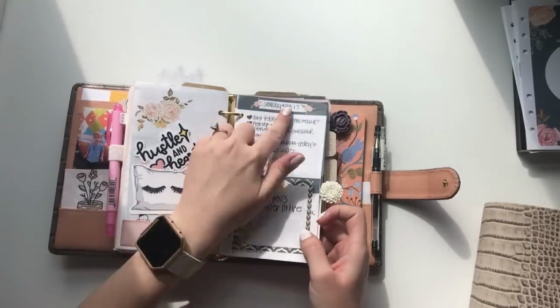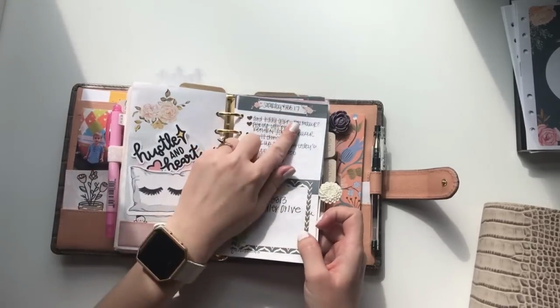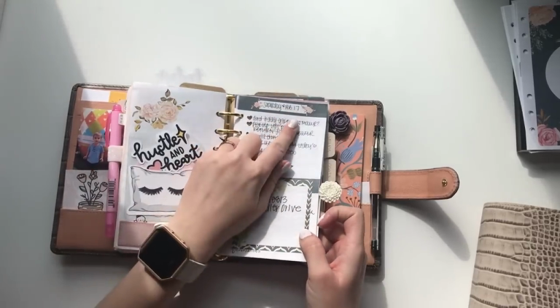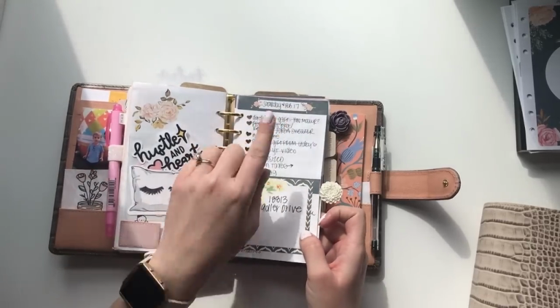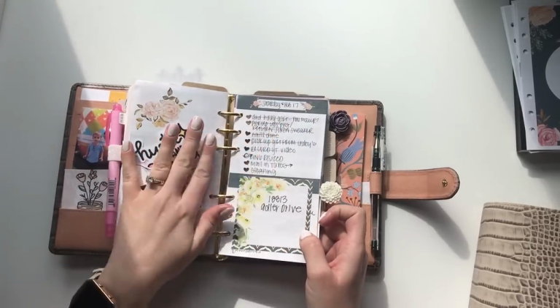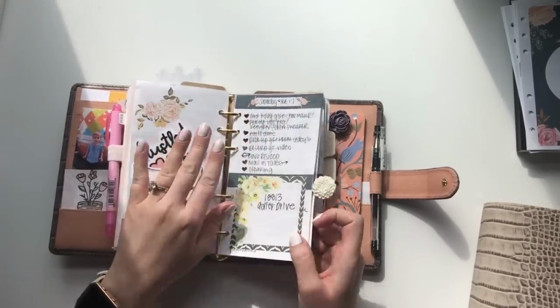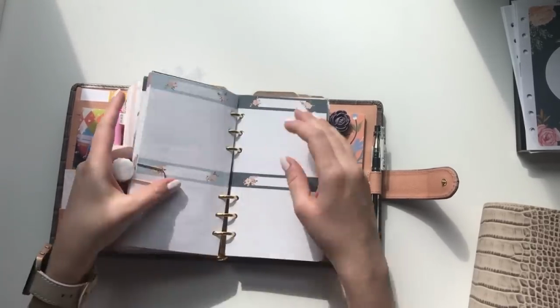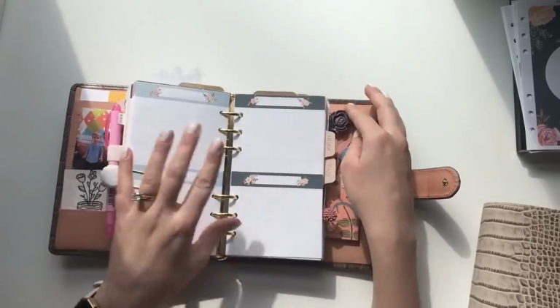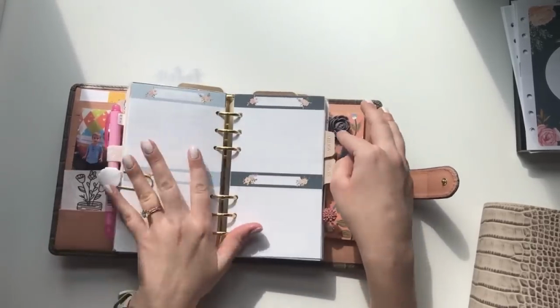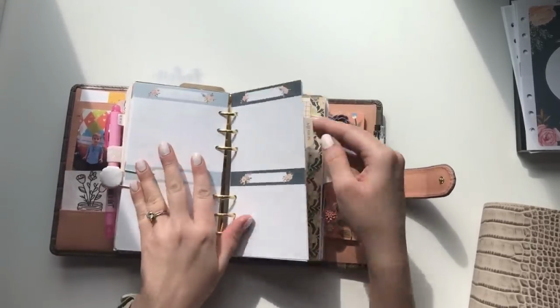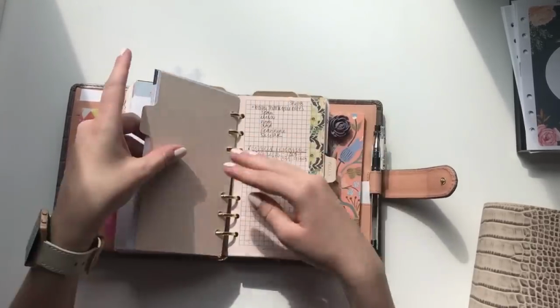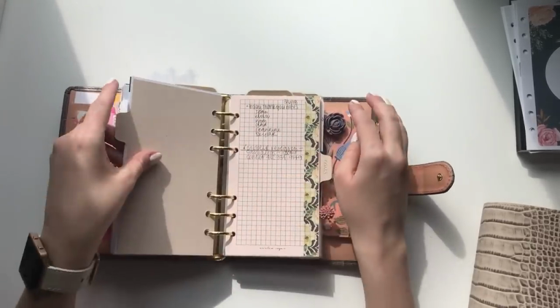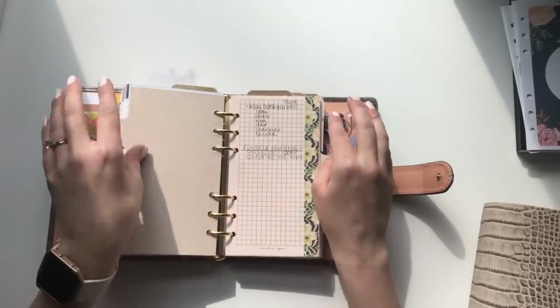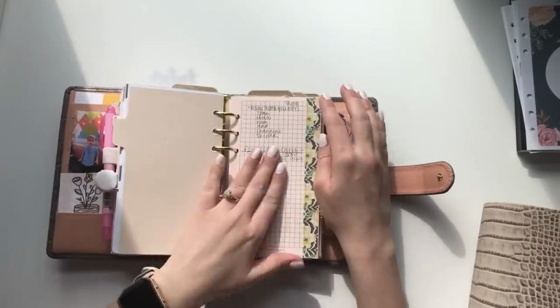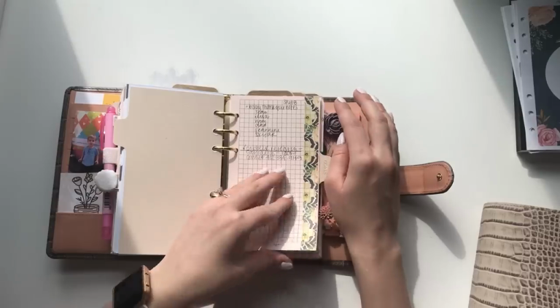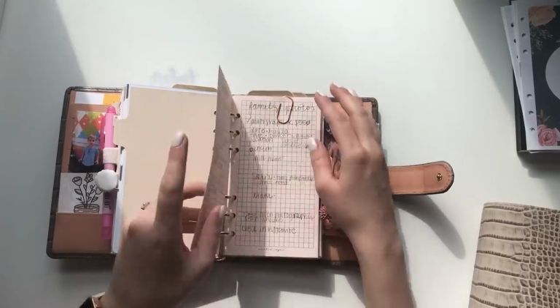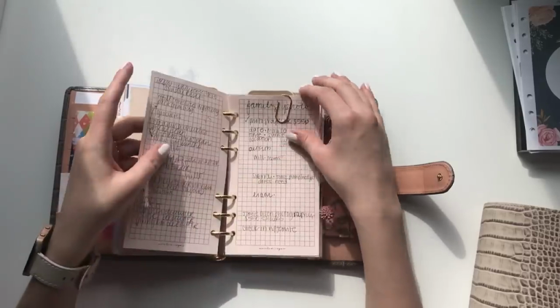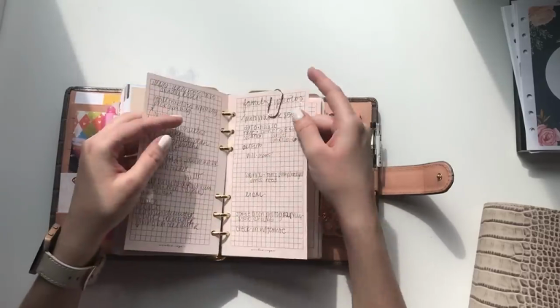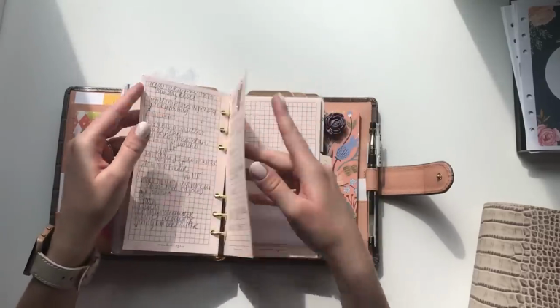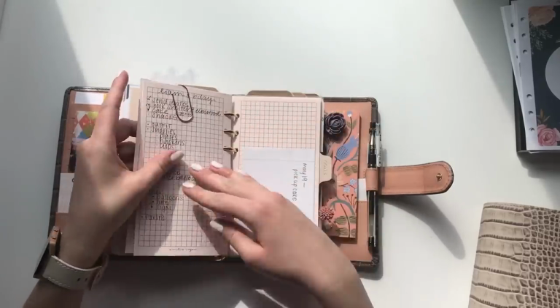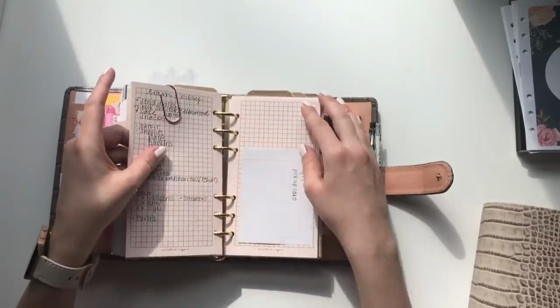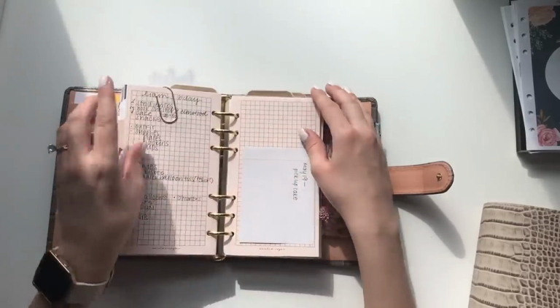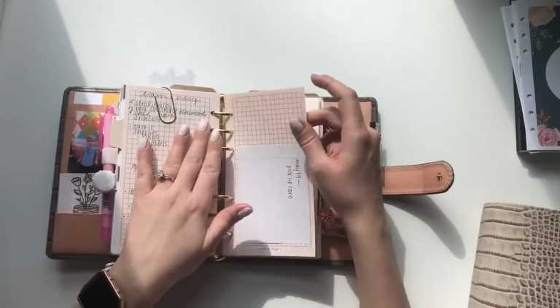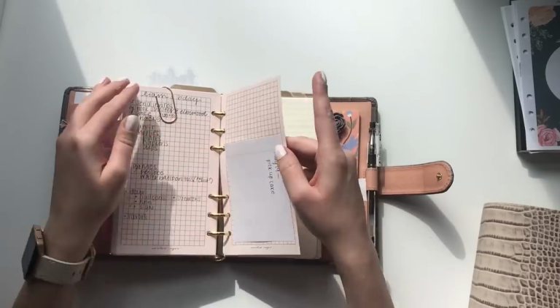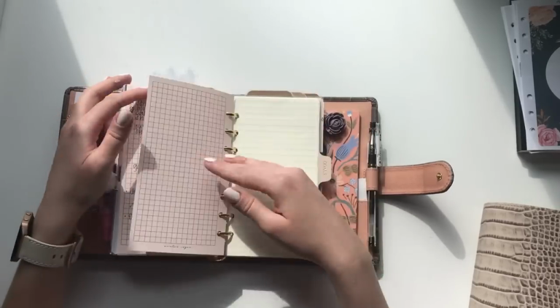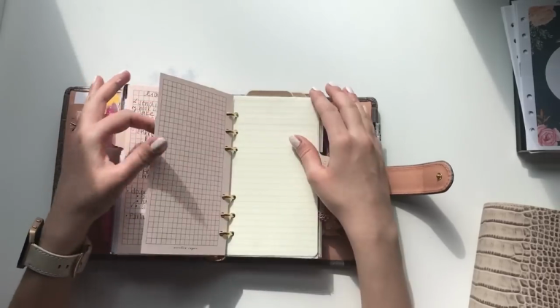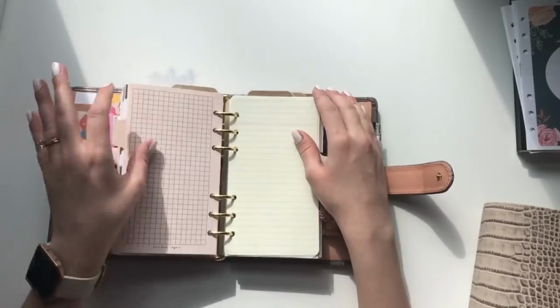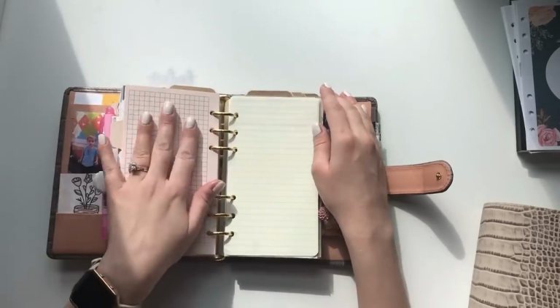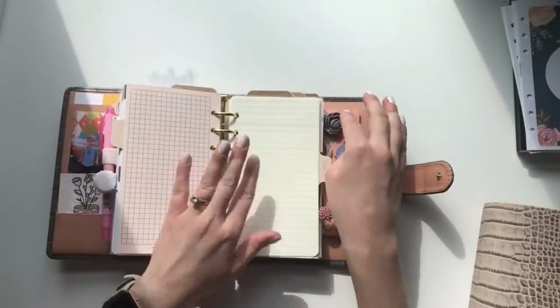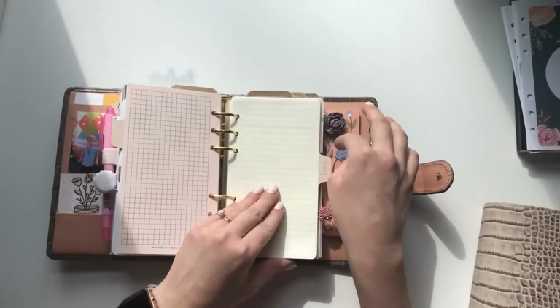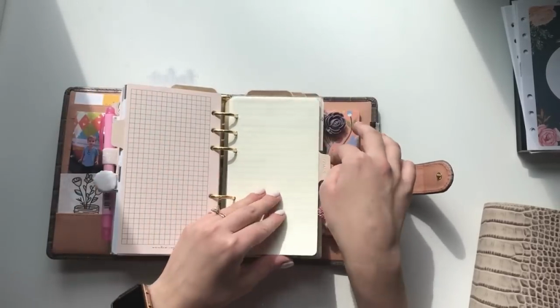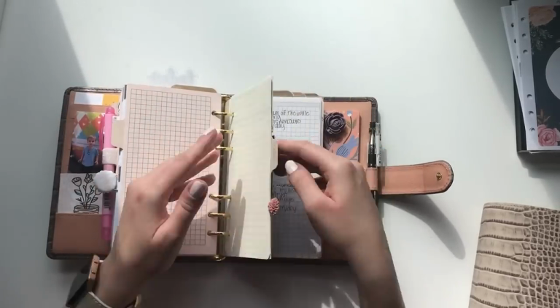These go all the way back to February 17th when I started using them. Next is my memo section — I'm planning out my son's birthday party. It's just lists and random notes.